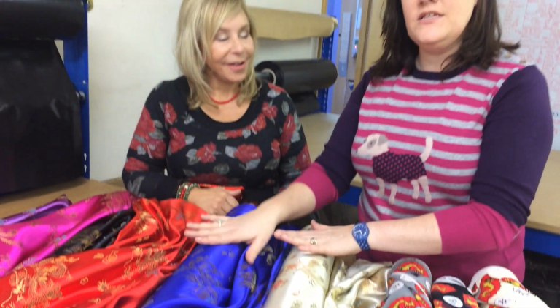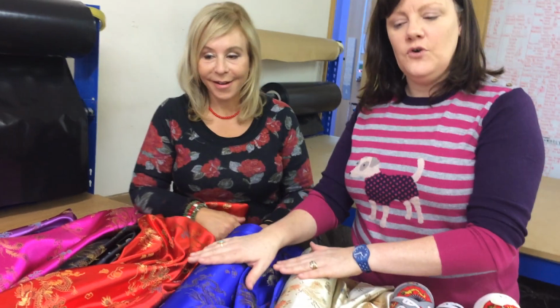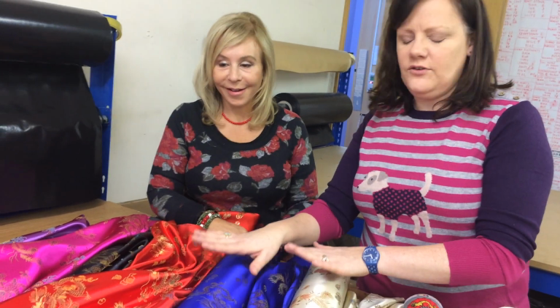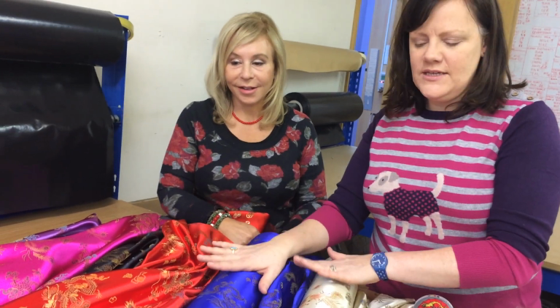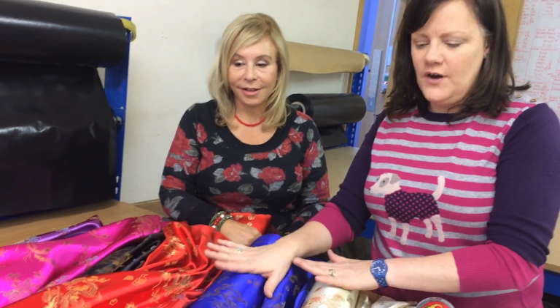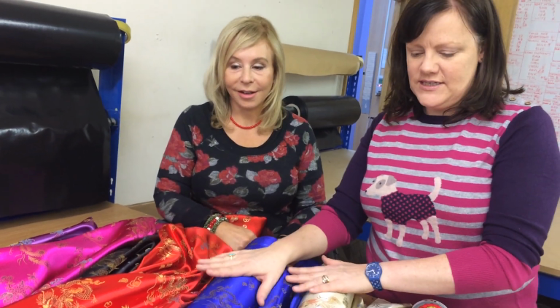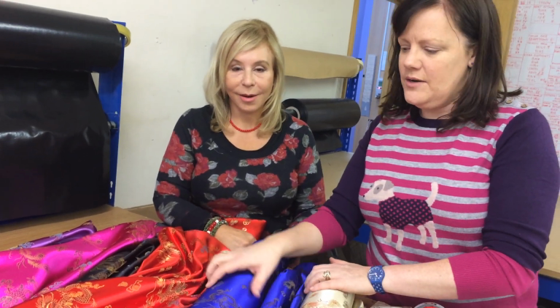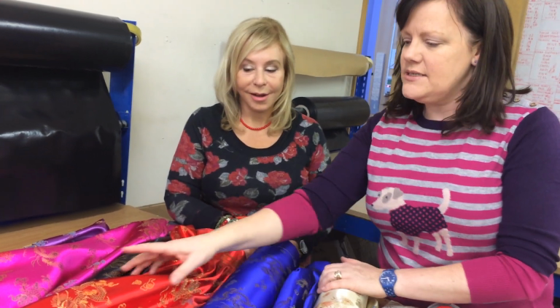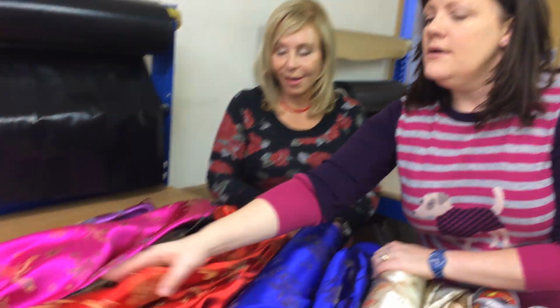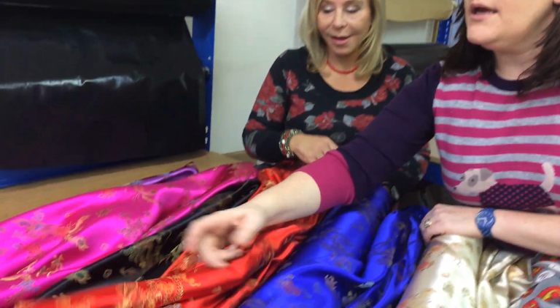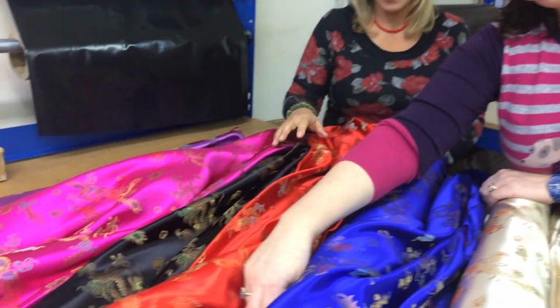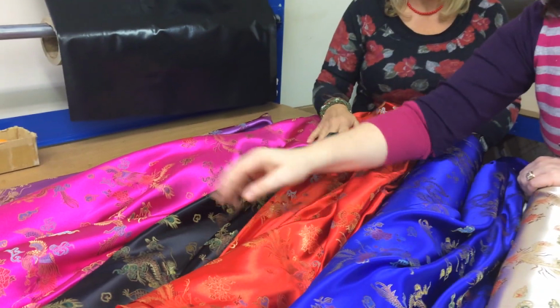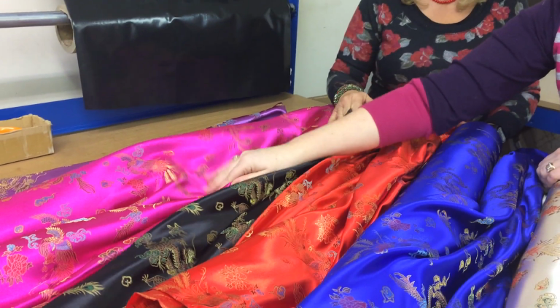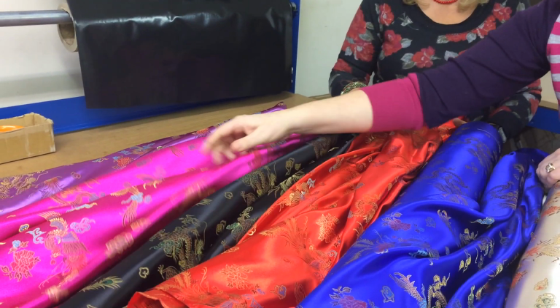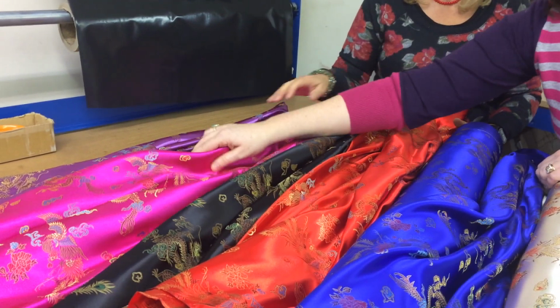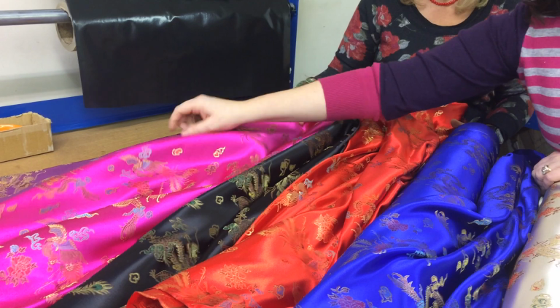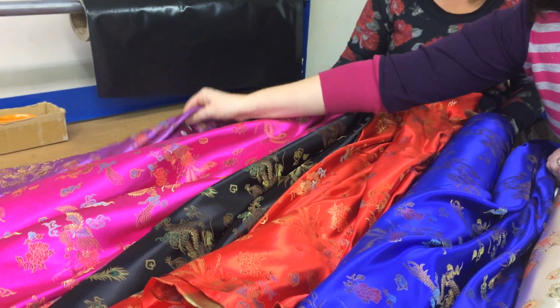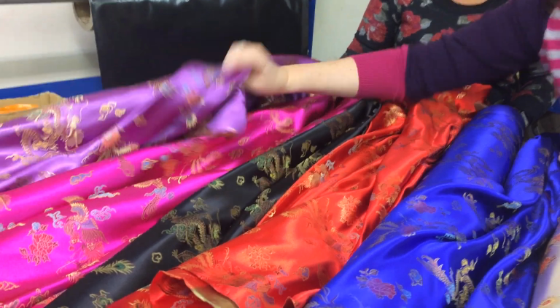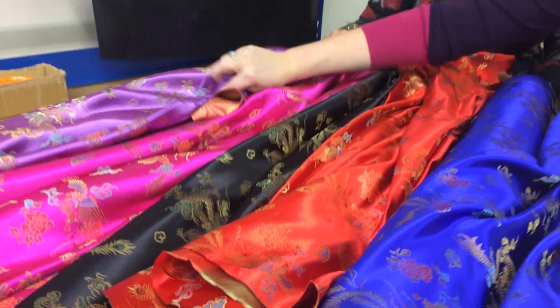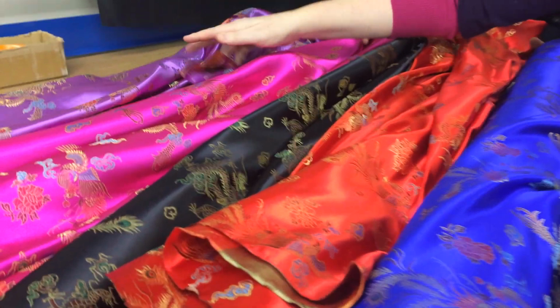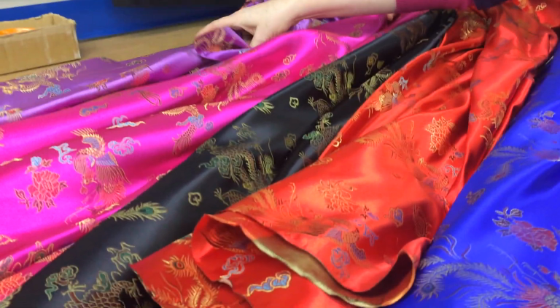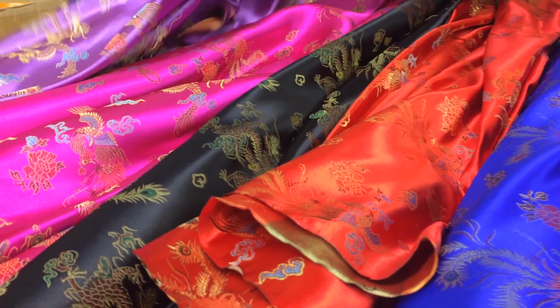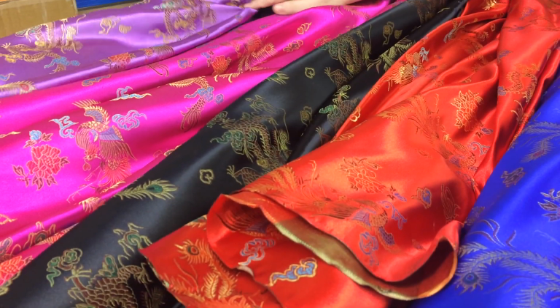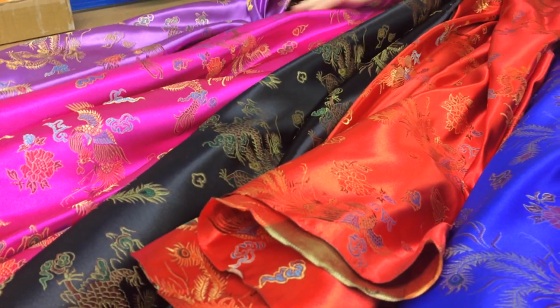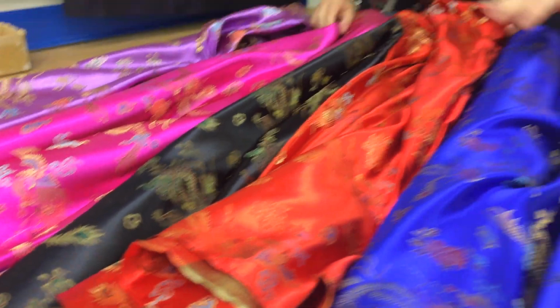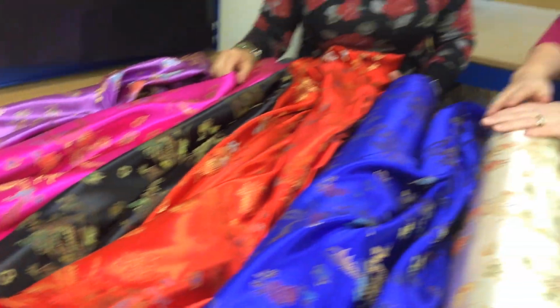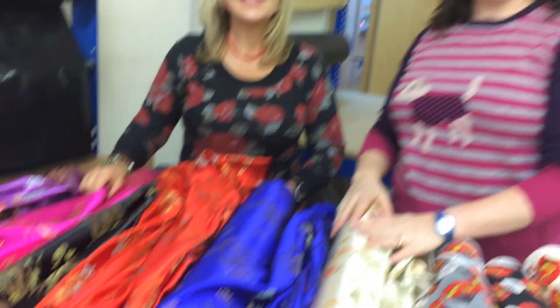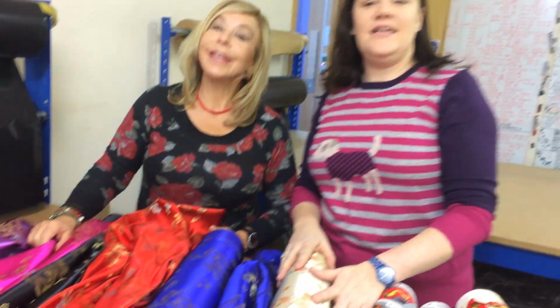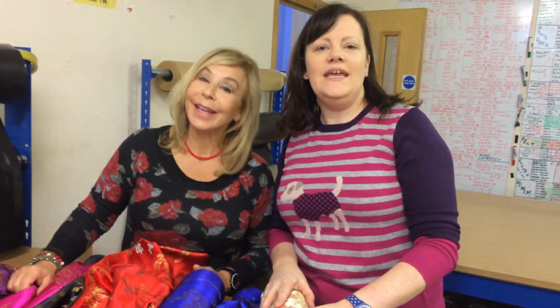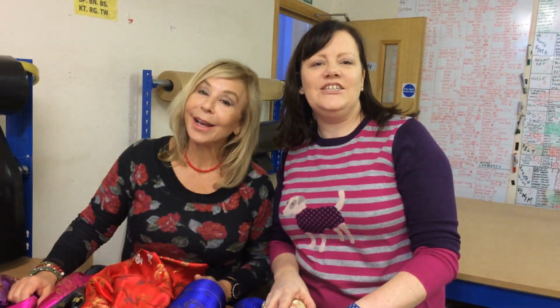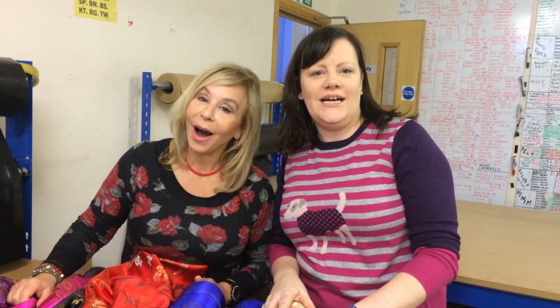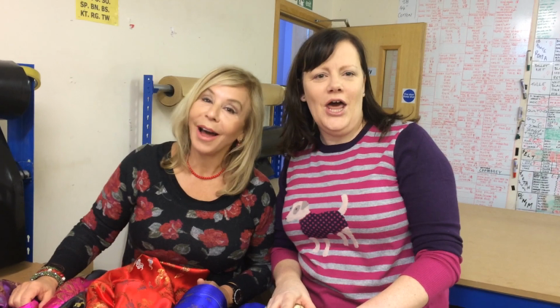And these are £5.69 a metre. And lovely satin prints. So let's do our party piece again. Sing yin hua le.